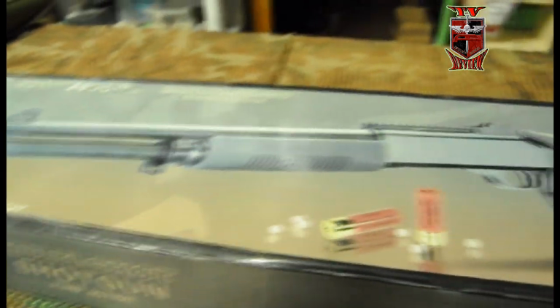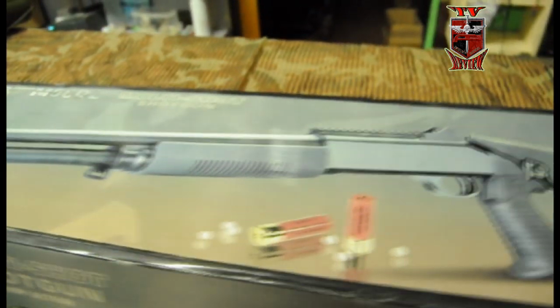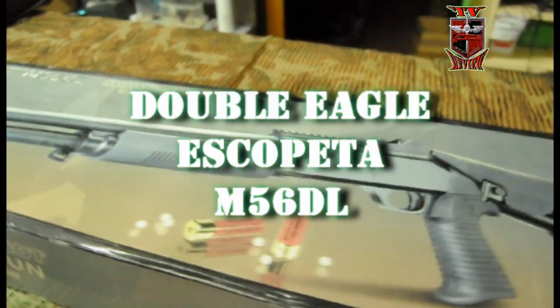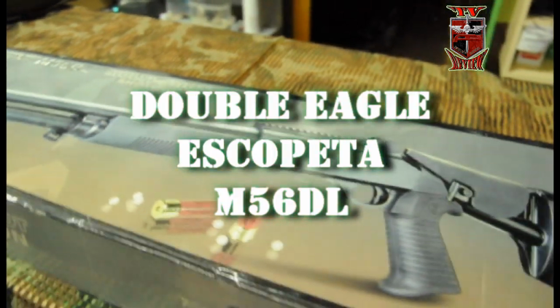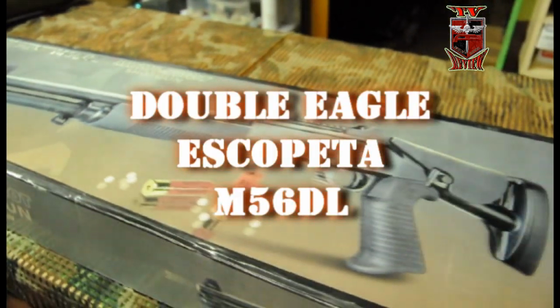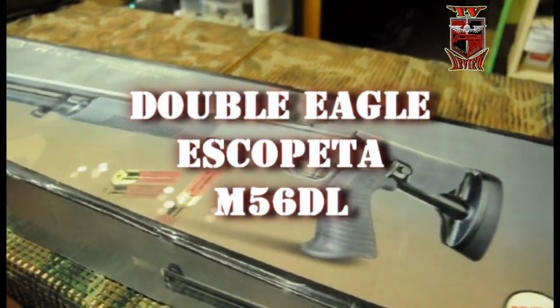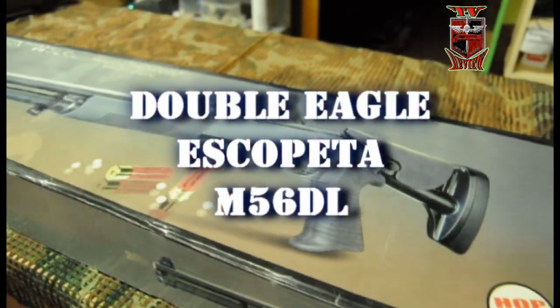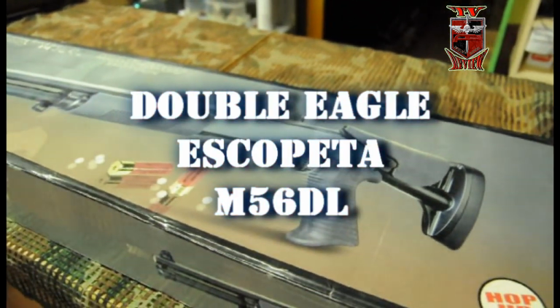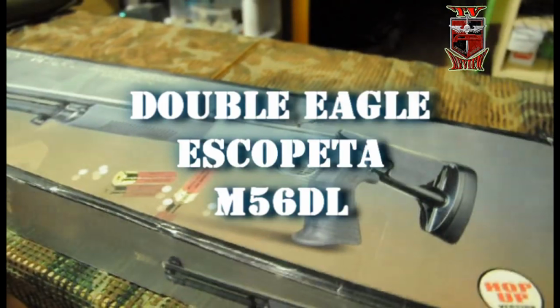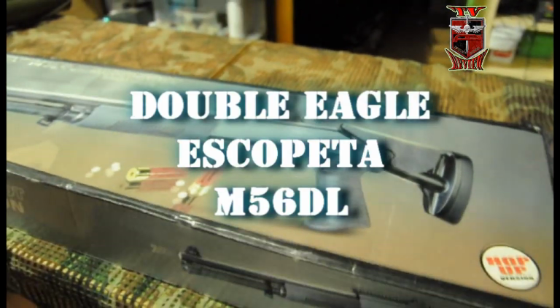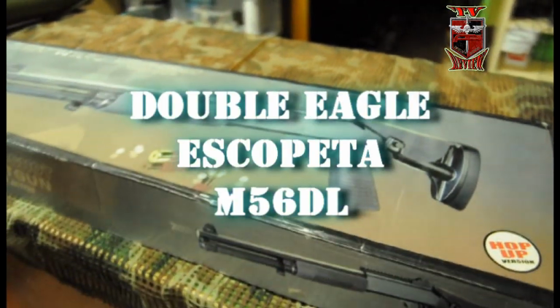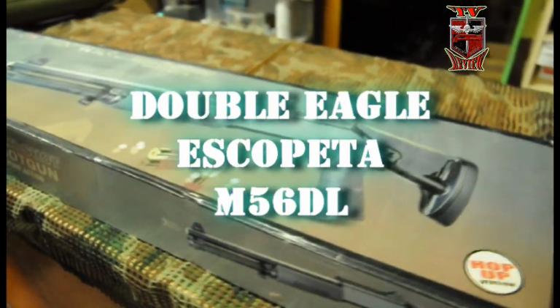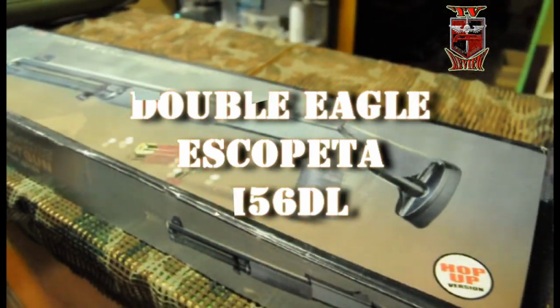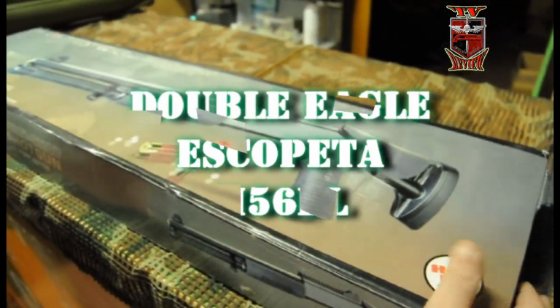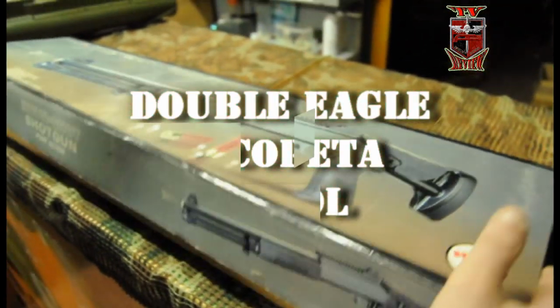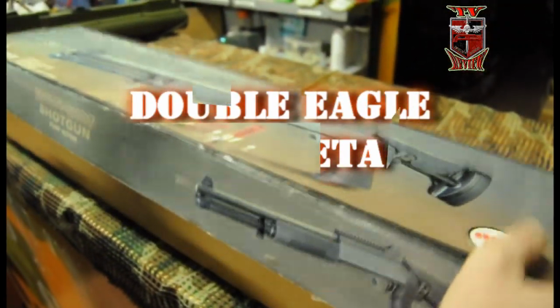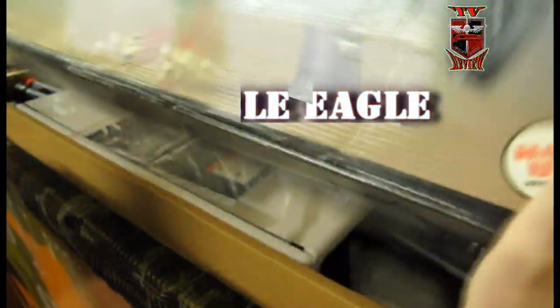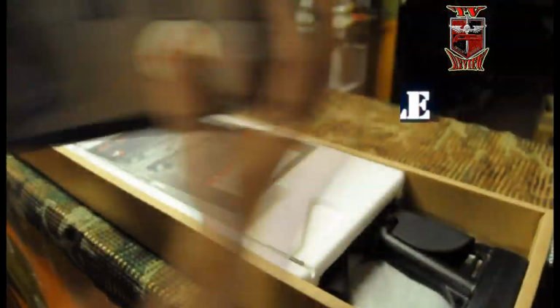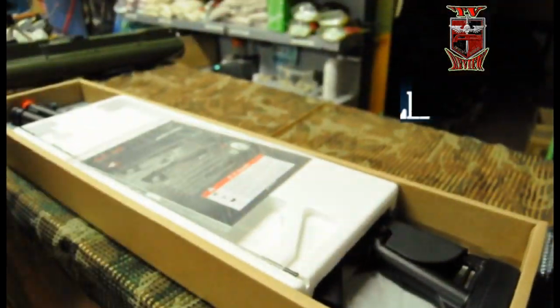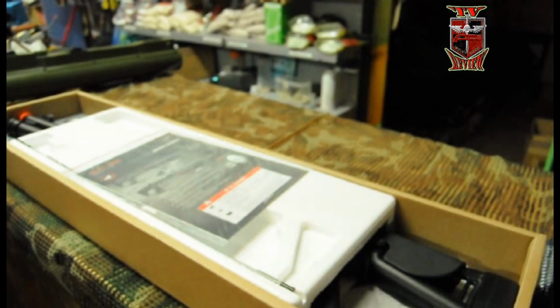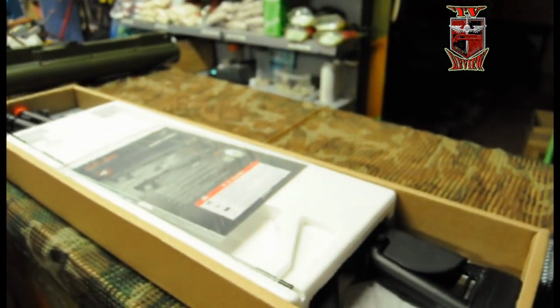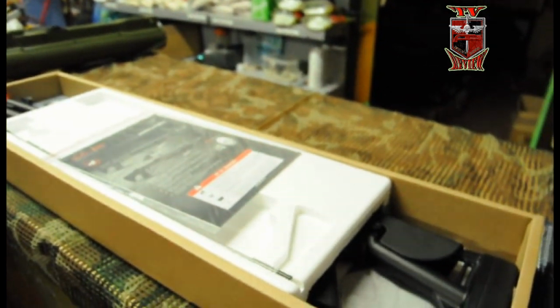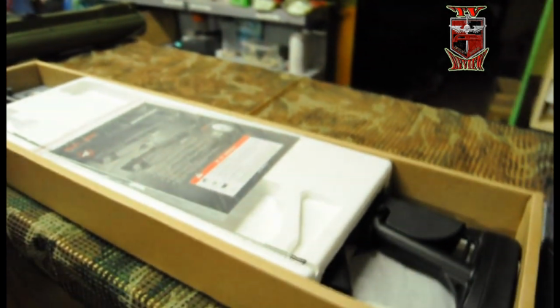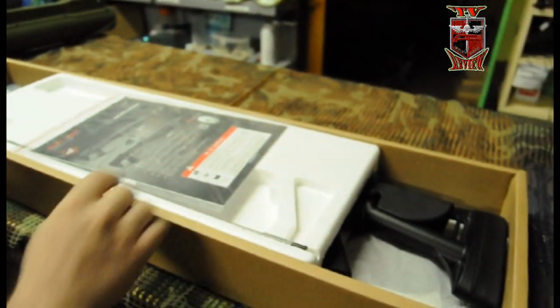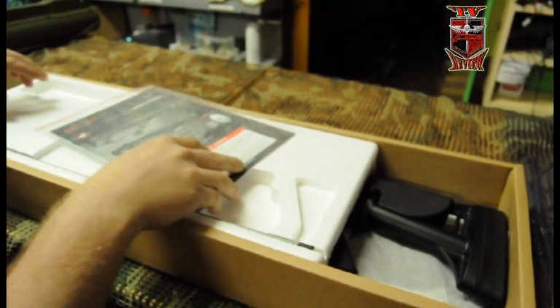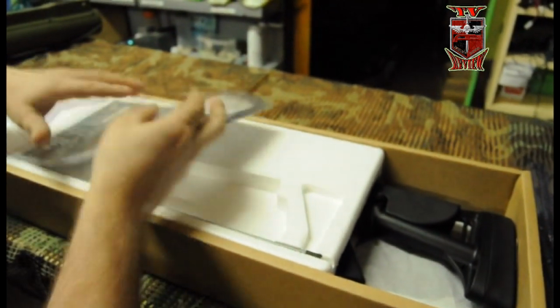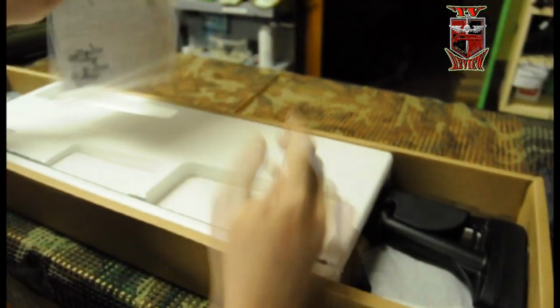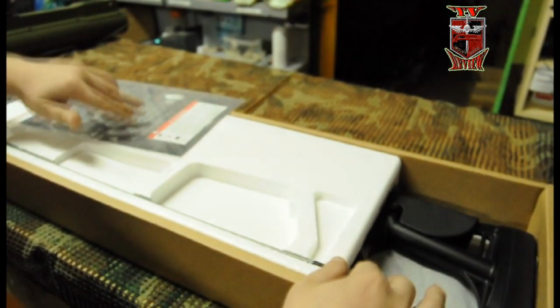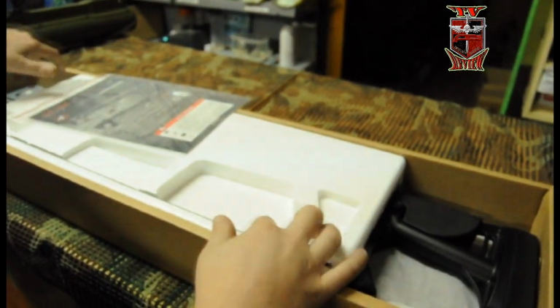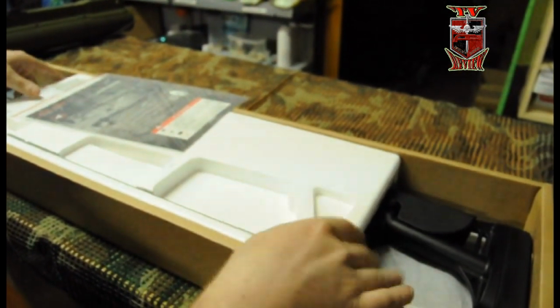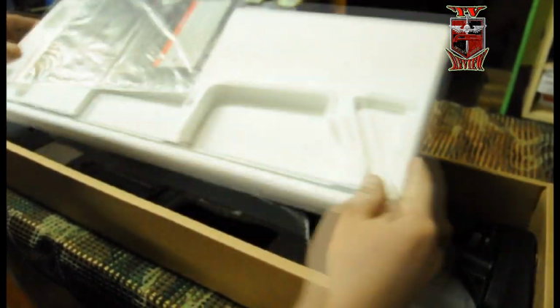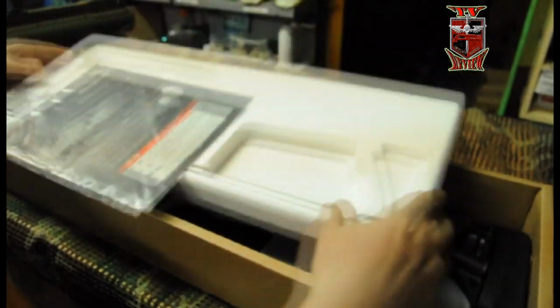Escopeta M56DL de Double Eagle. Vamos a ver esto. Incluiría las disrupciones, una baqueta para limpiar el cañón.